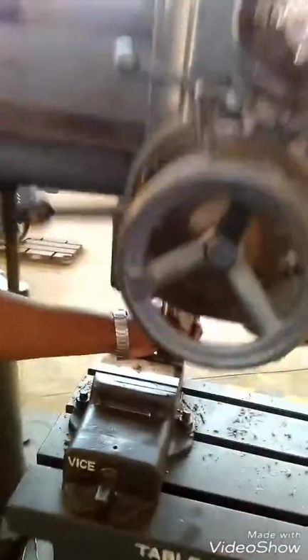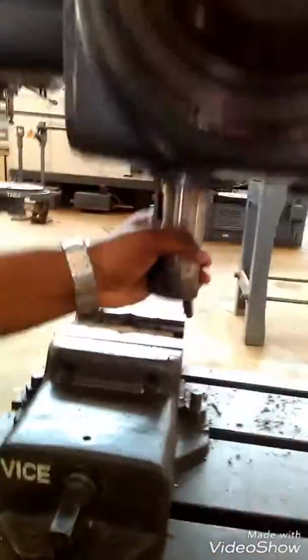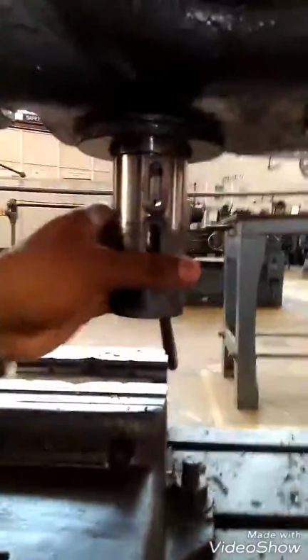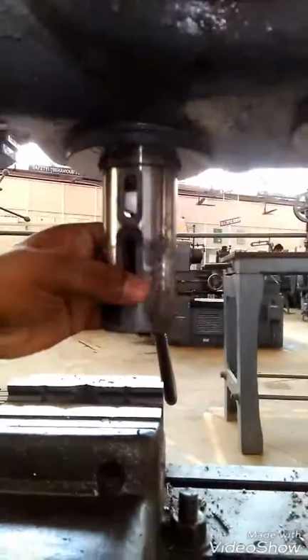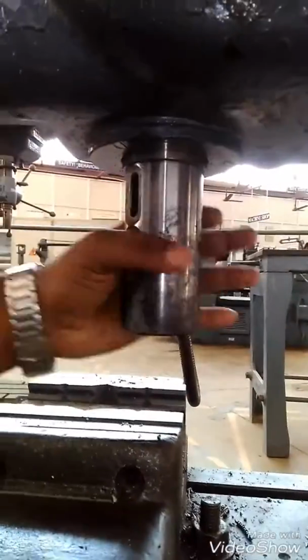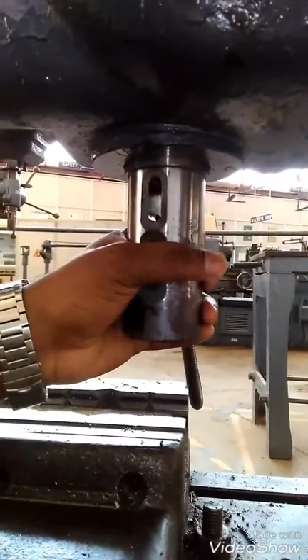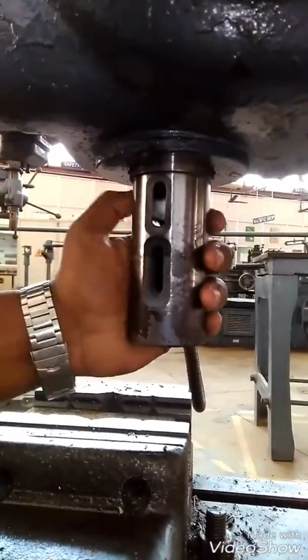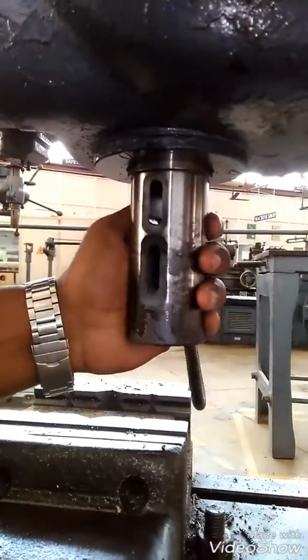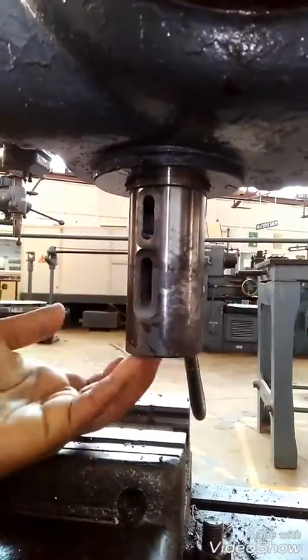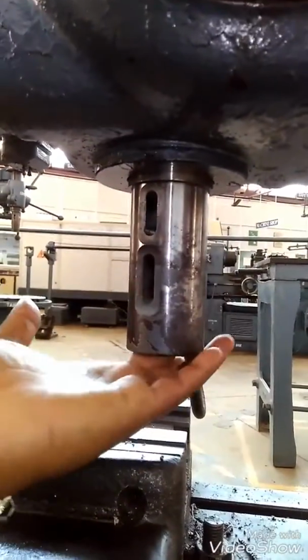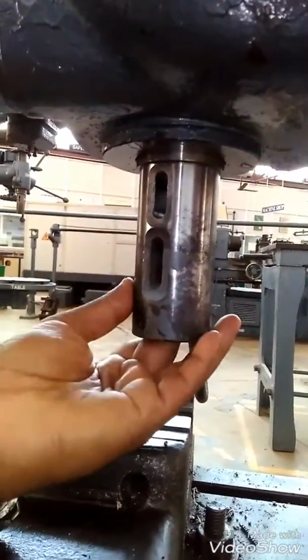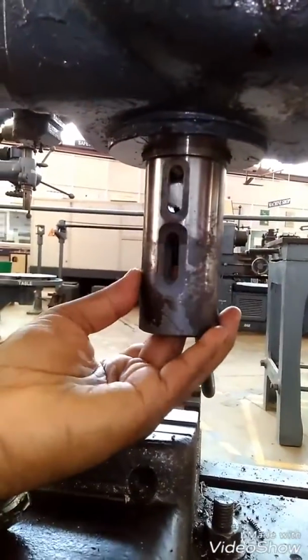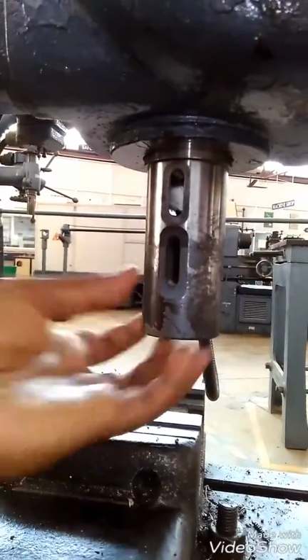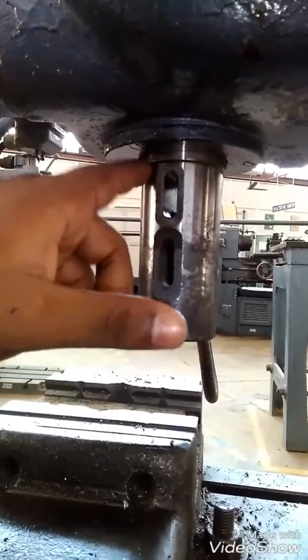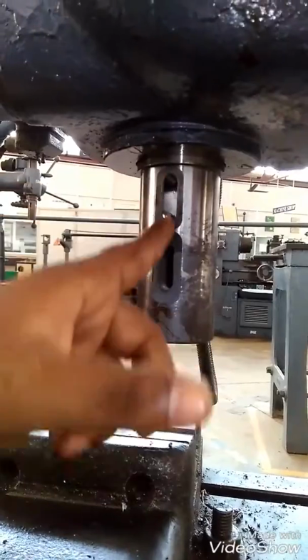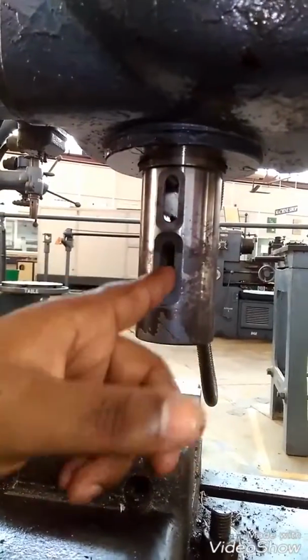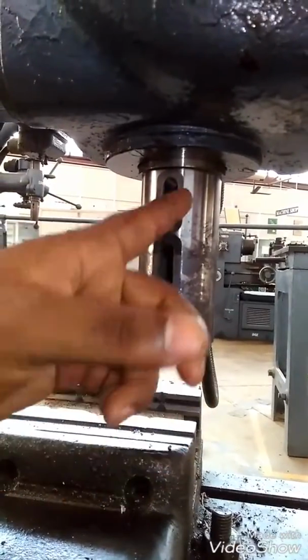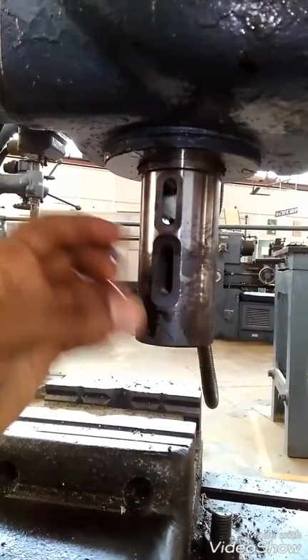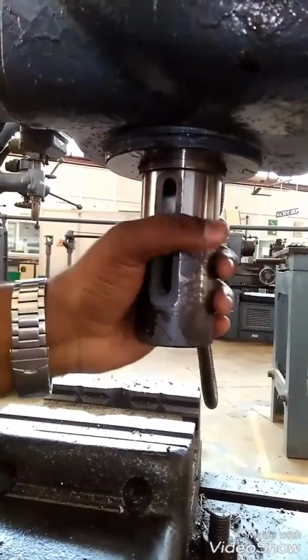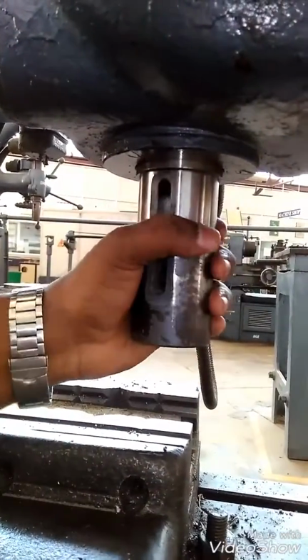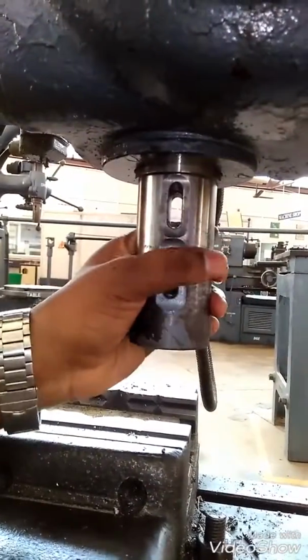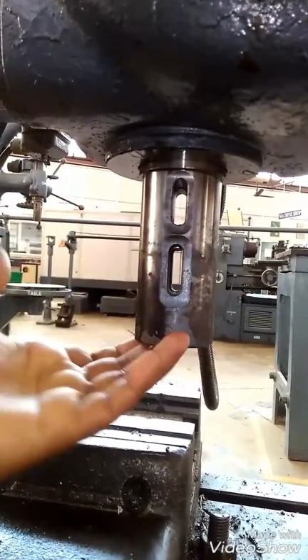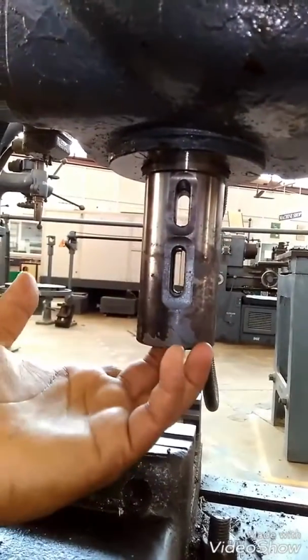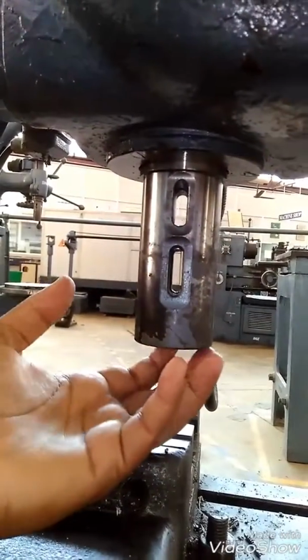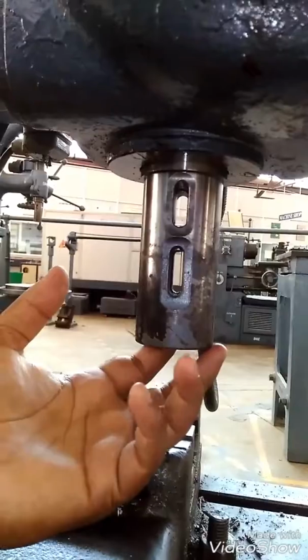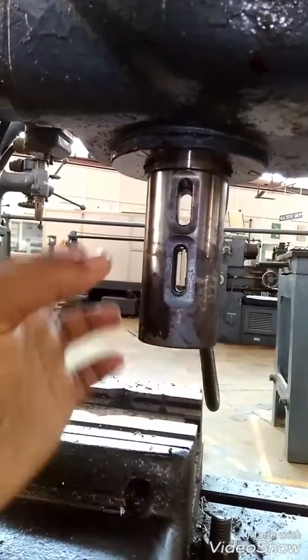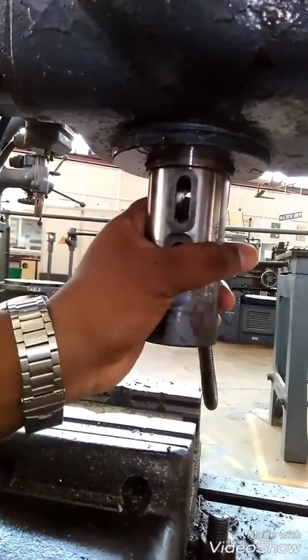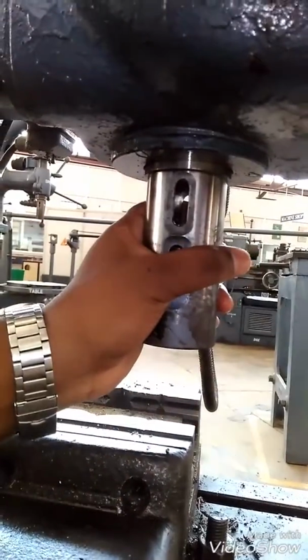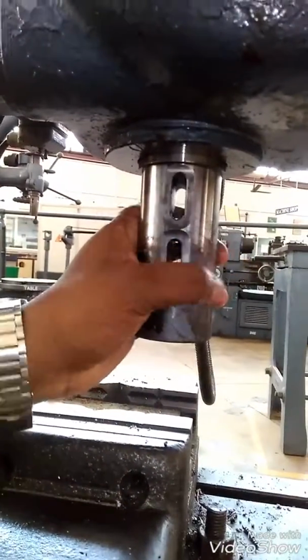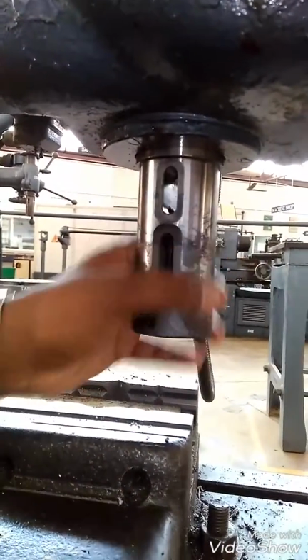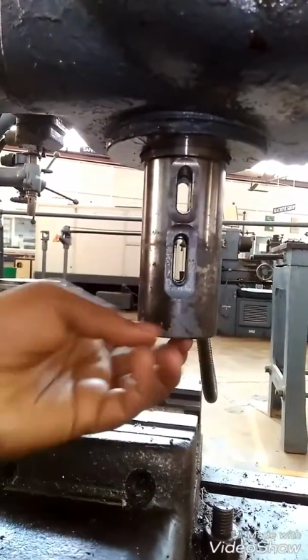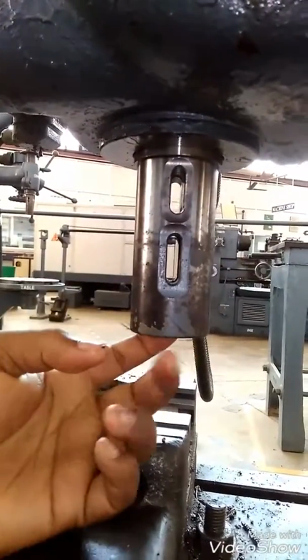And we have a drill chuck here which has two sleeves which help us to hold the drill bit, which comes already with the sleeve. And we have some drift key which helps us to remove the drill bit from this drill chuck.